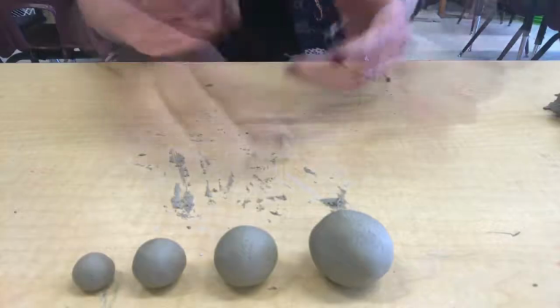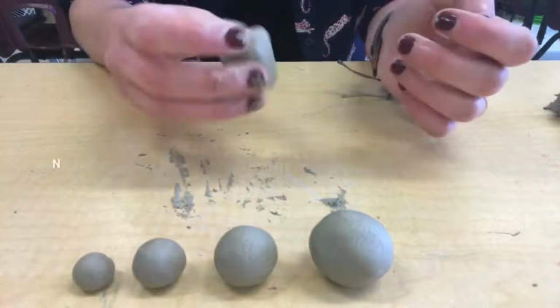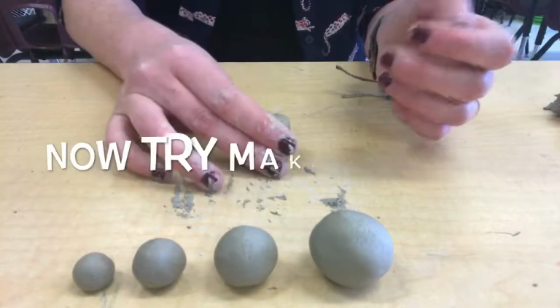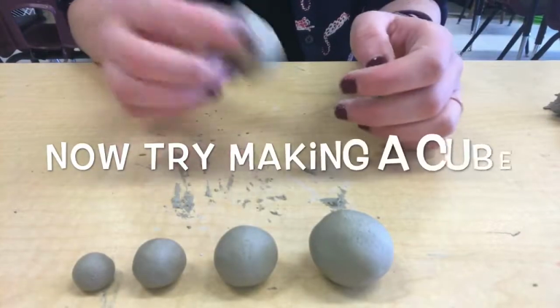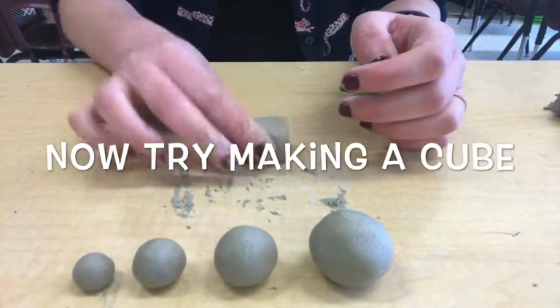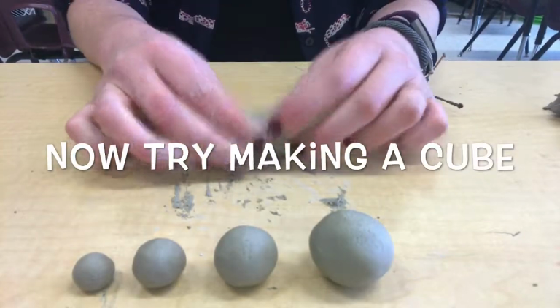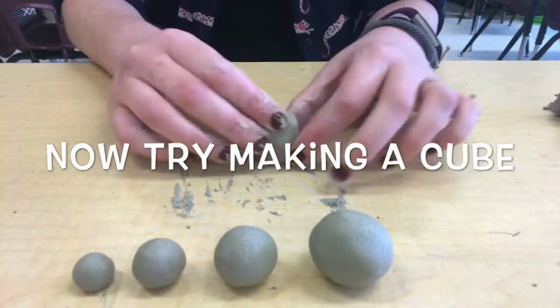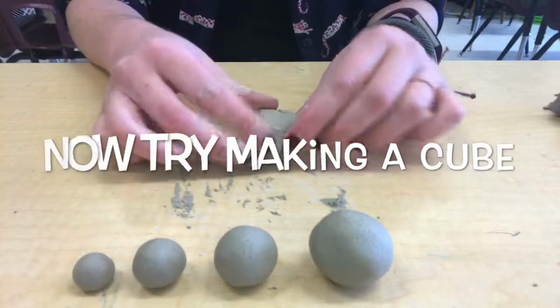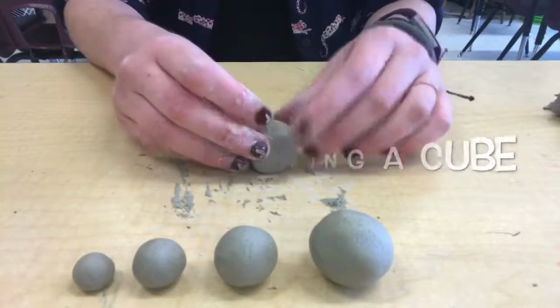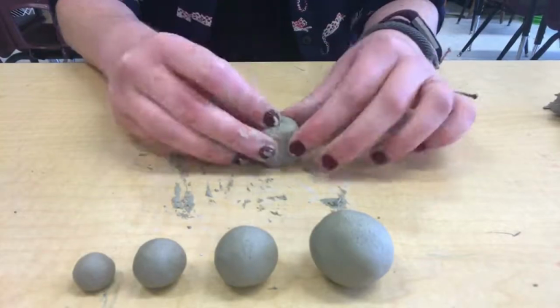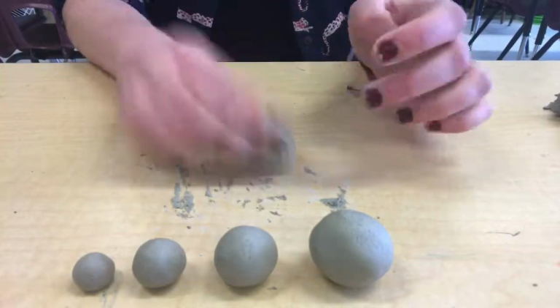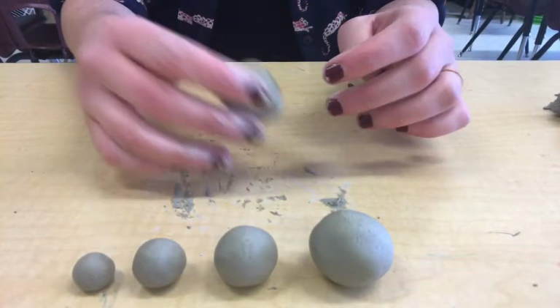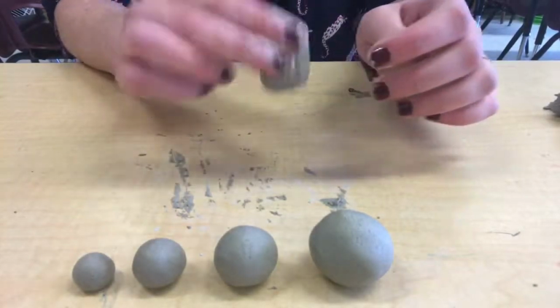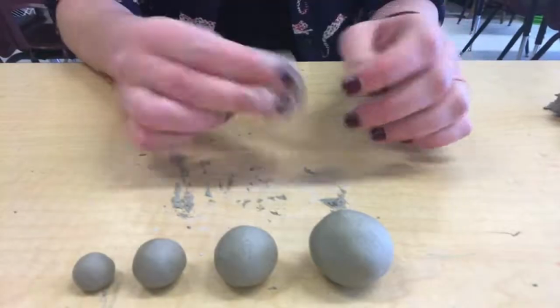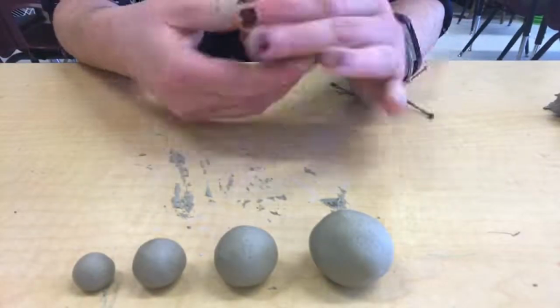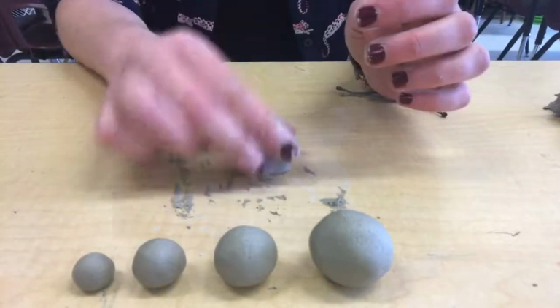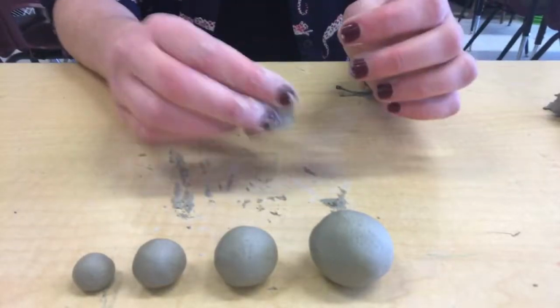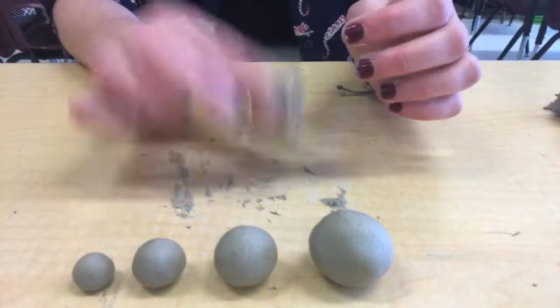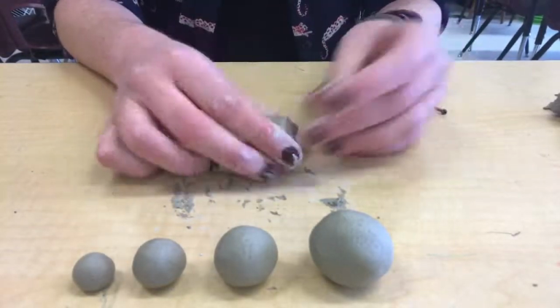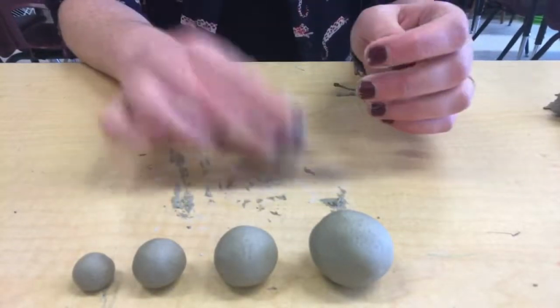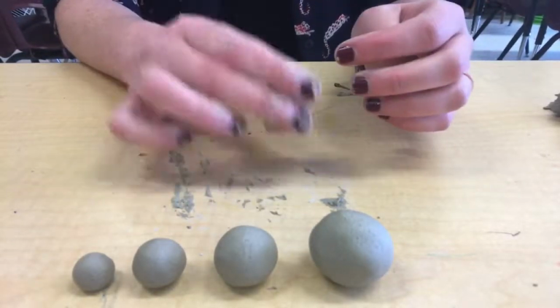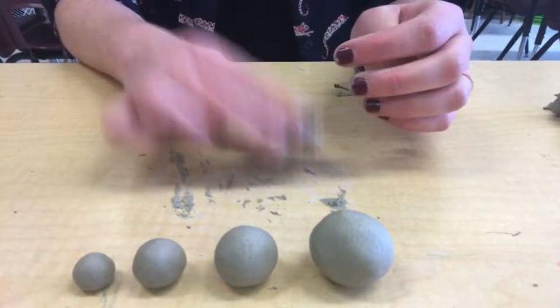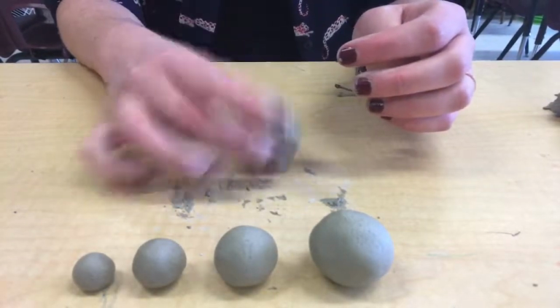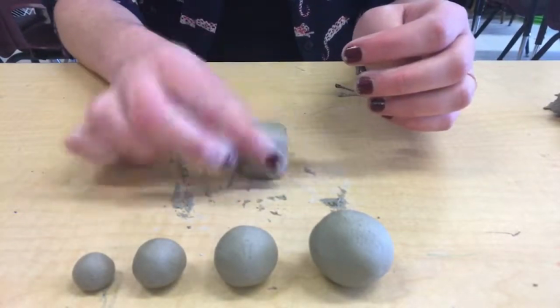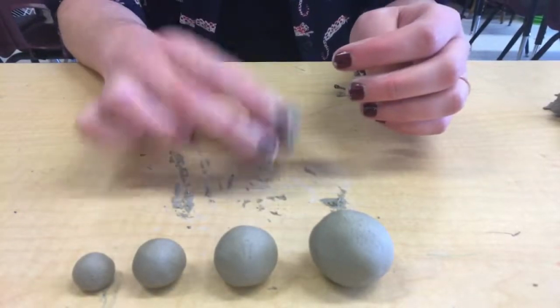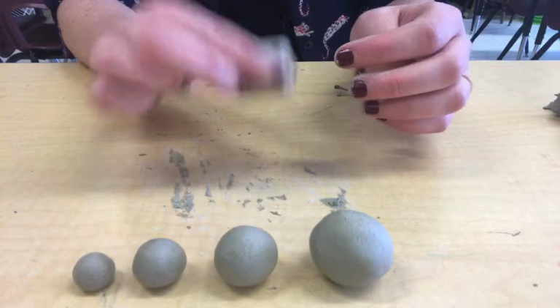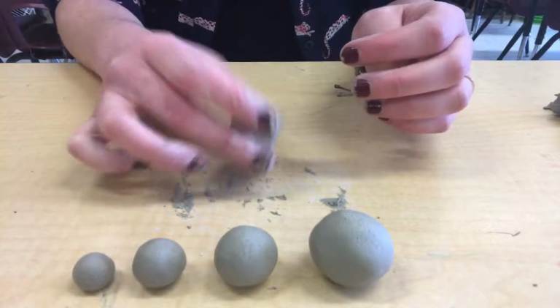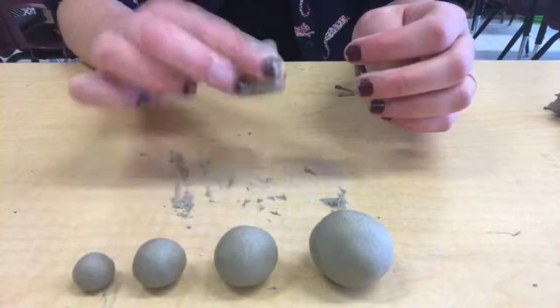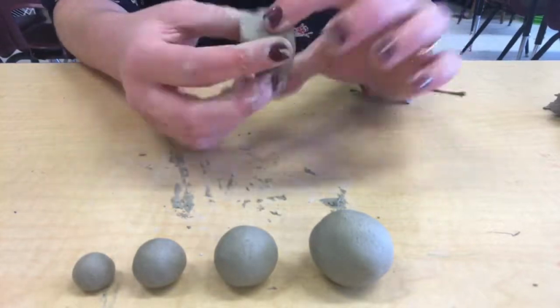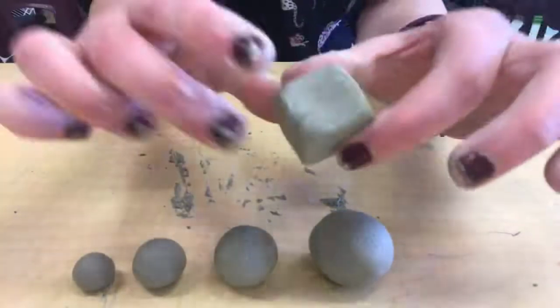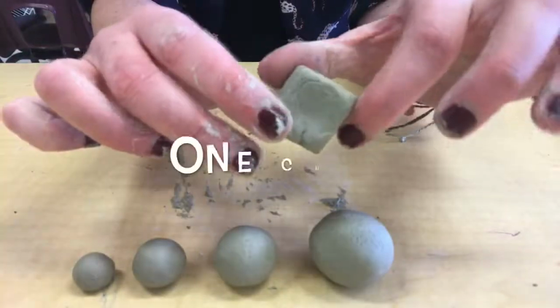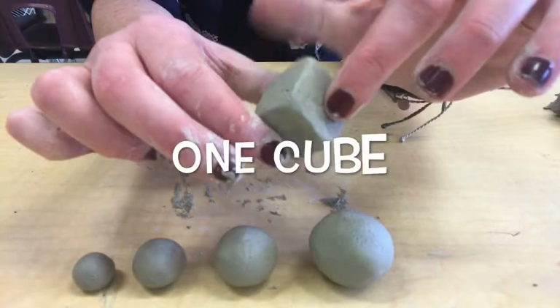Now we're going to try something a little more challenging: making a cube. You'll start by making a sphere, and then you will press or hit the sides of the sphere against the table until you have something that looks like a cube or like a die.